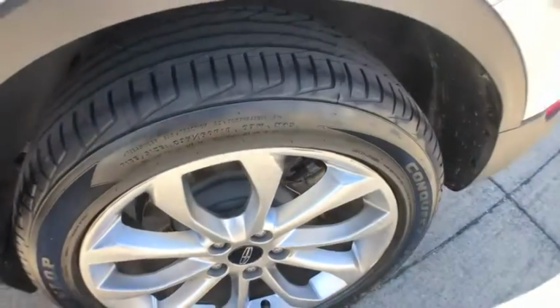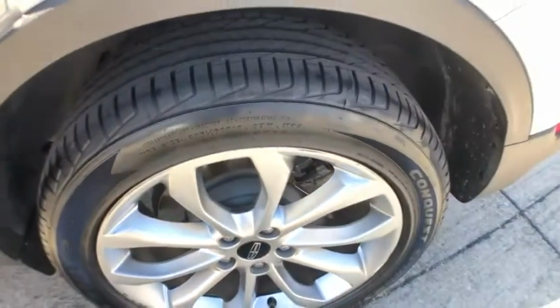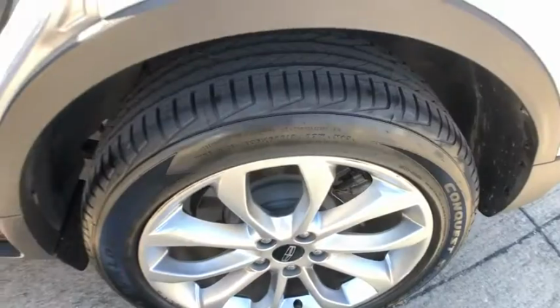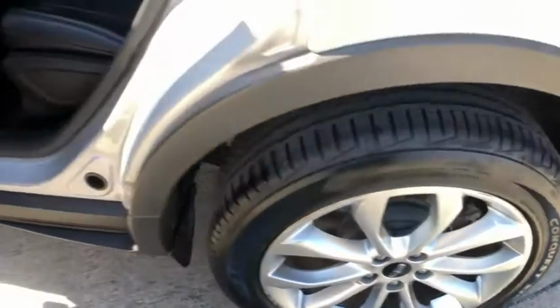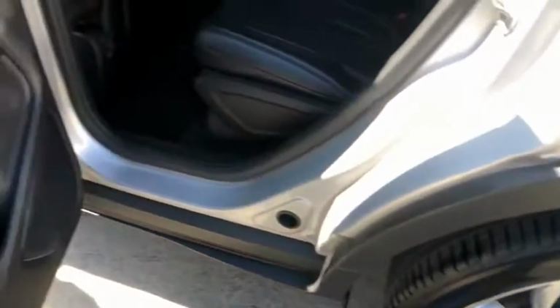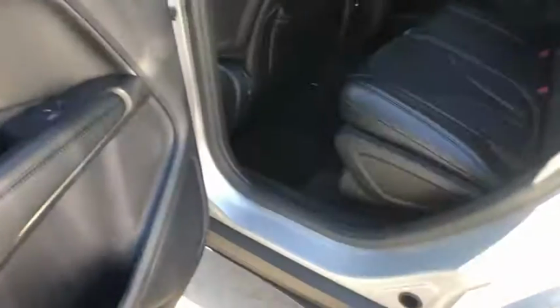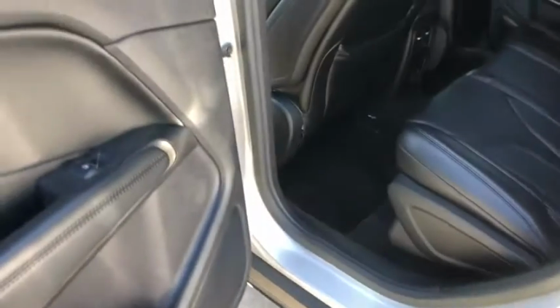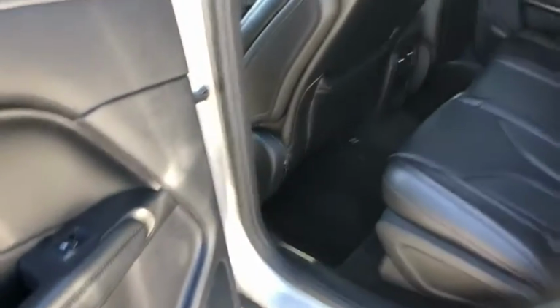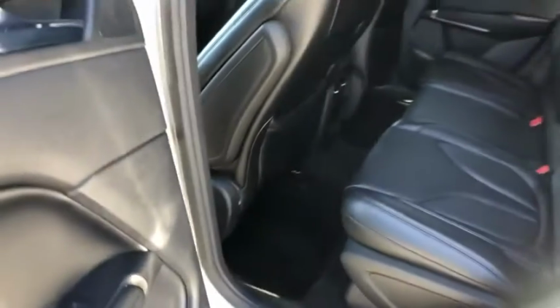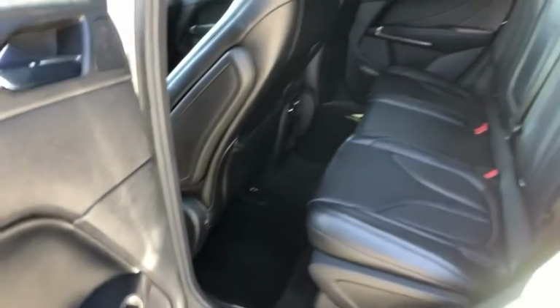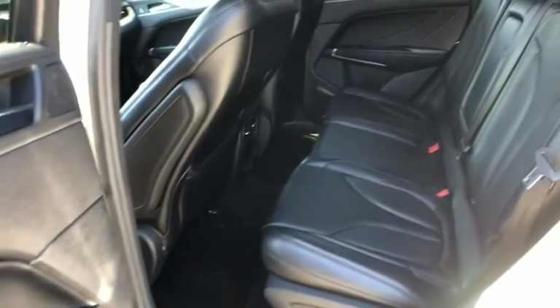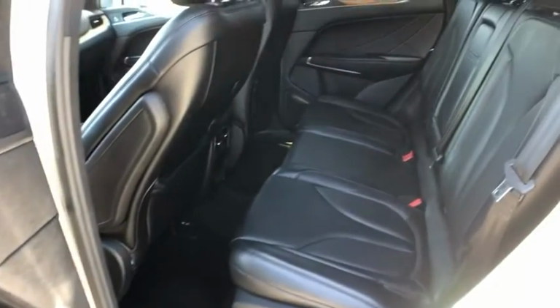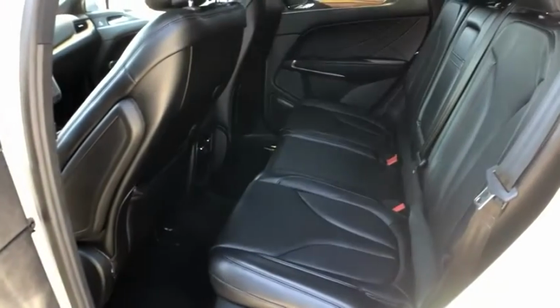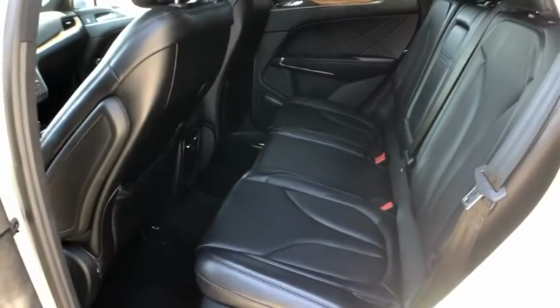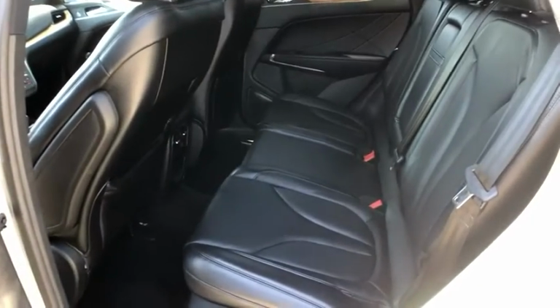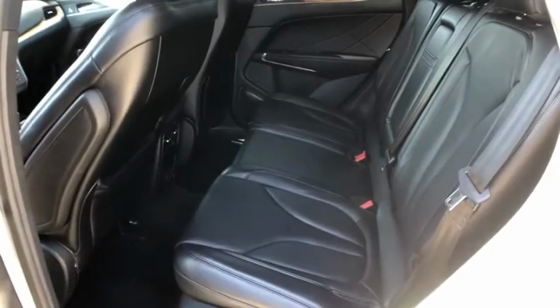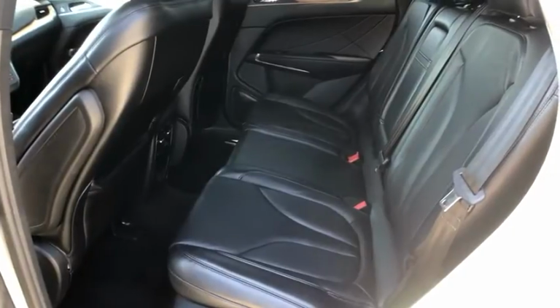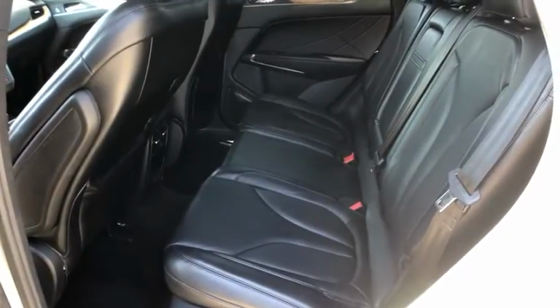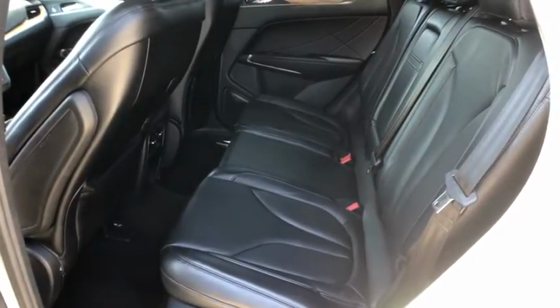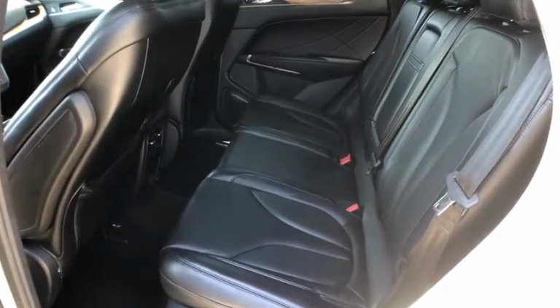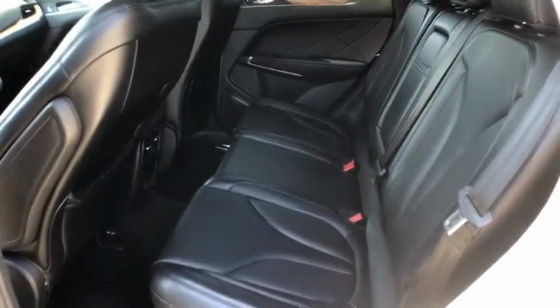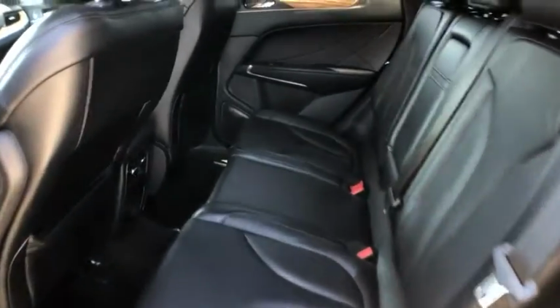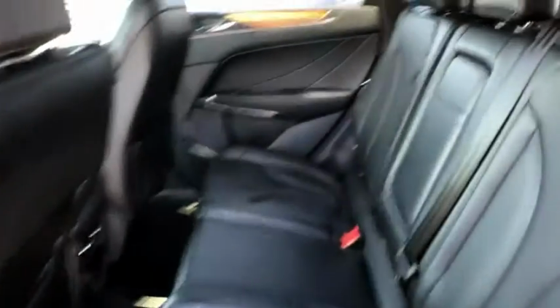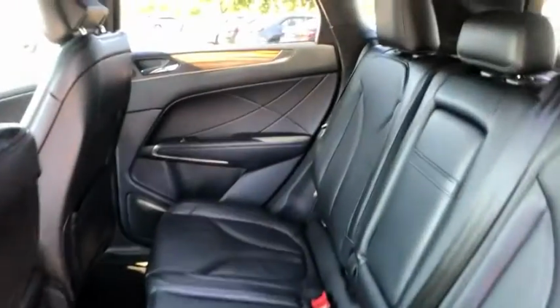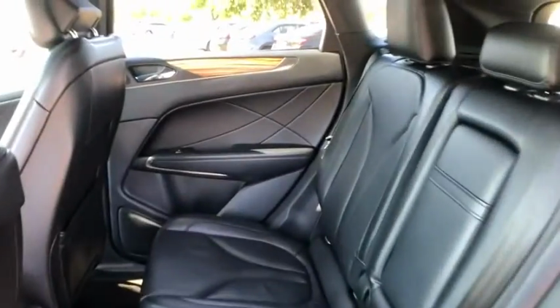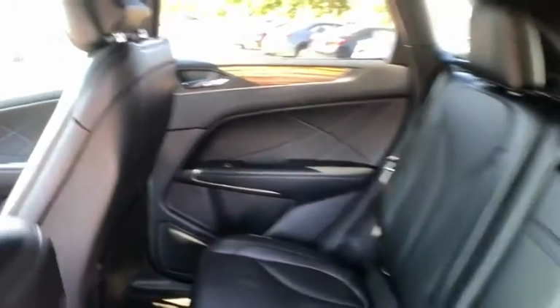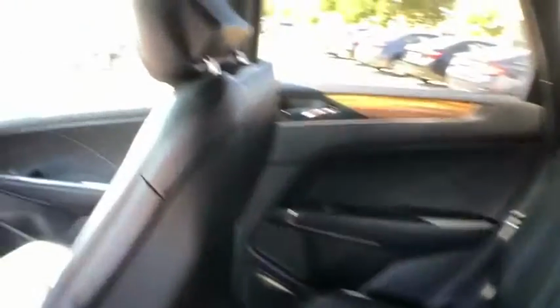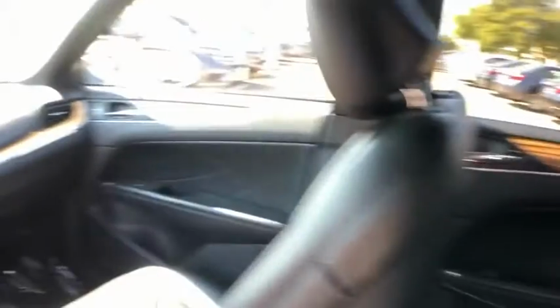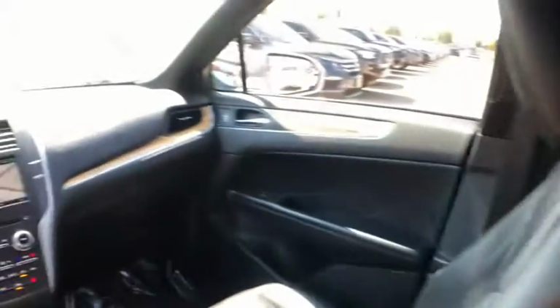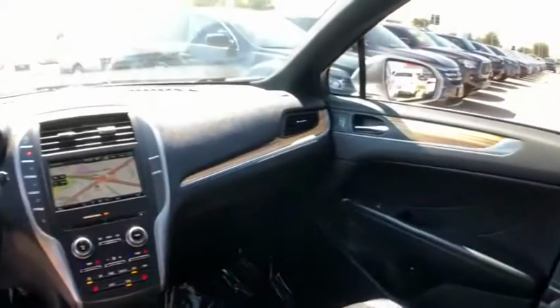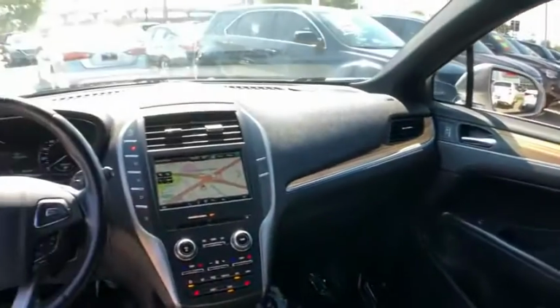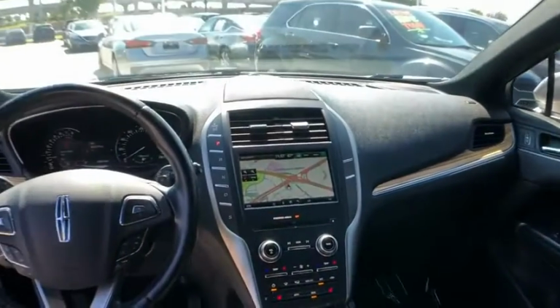Four-wheel disc brakes, universal garage door opener, electronic stability control, heated front seats, rear window defroster, CD player, power windows, compass, security system, trip computer, overhead console.